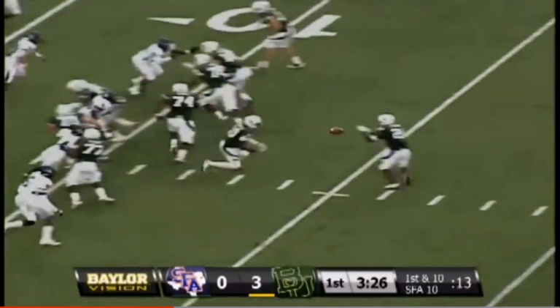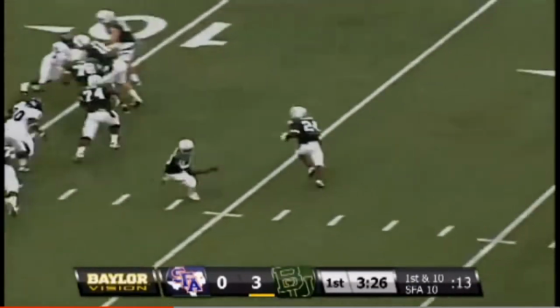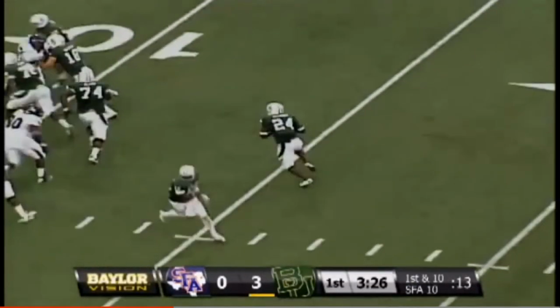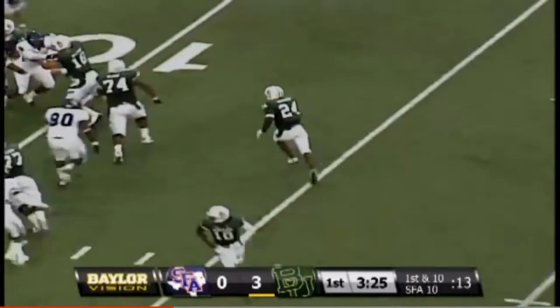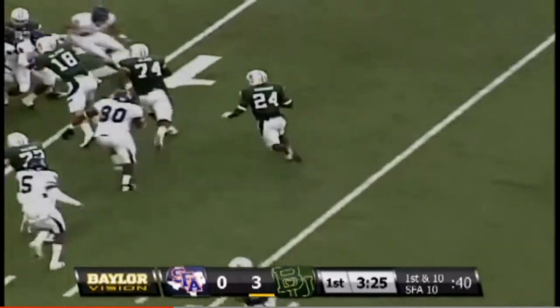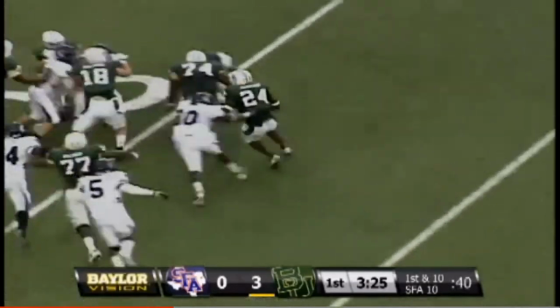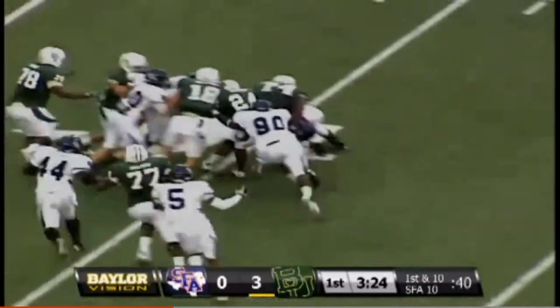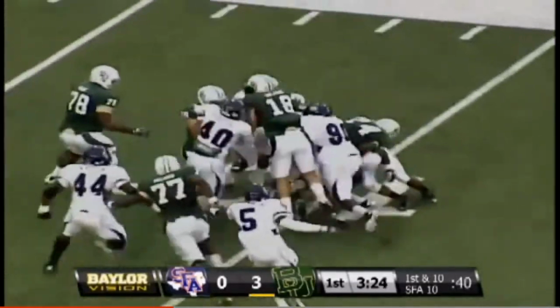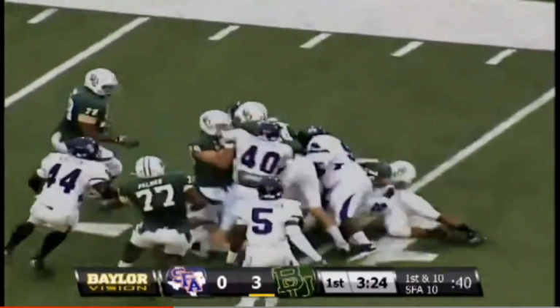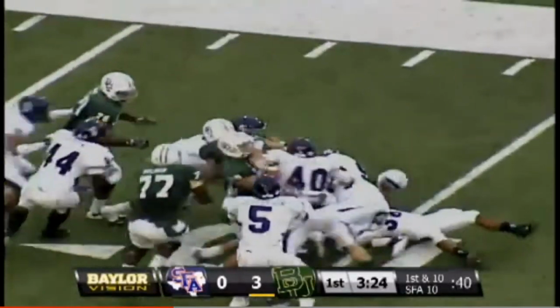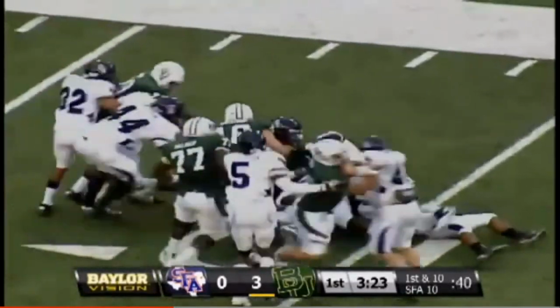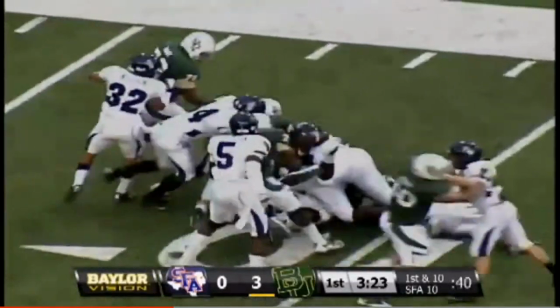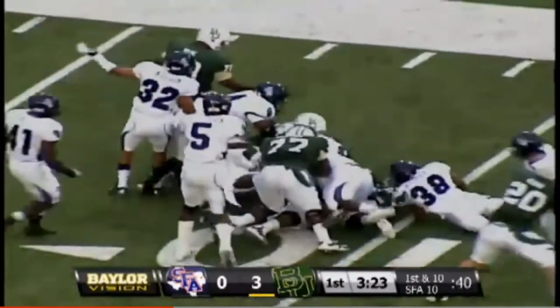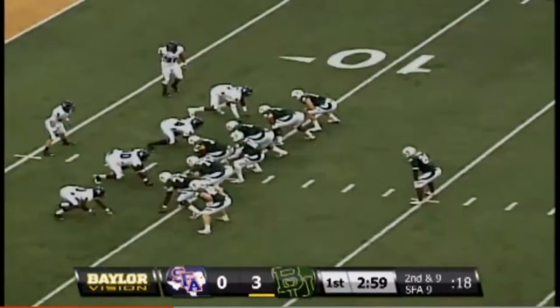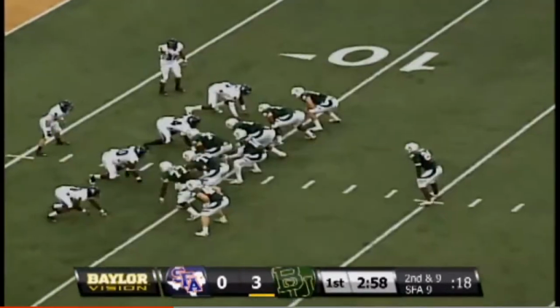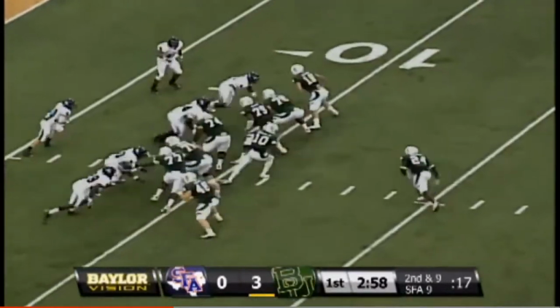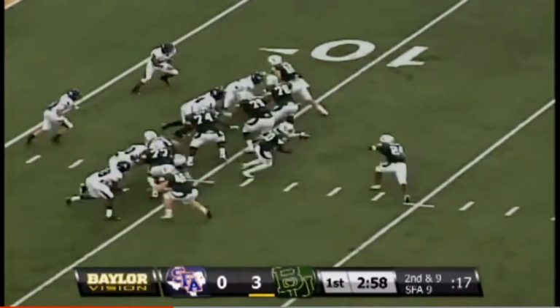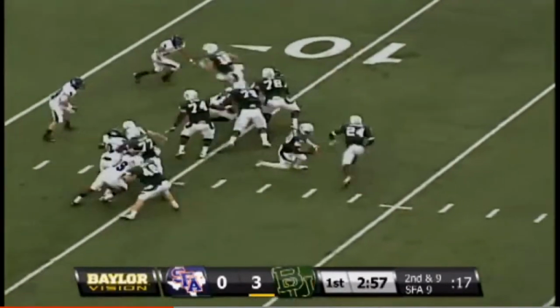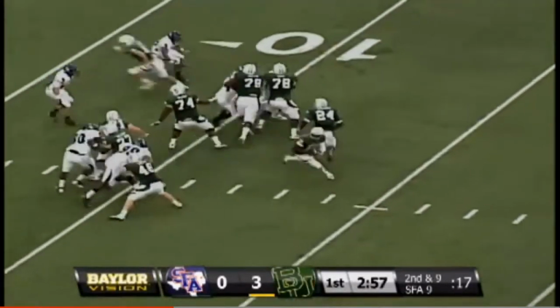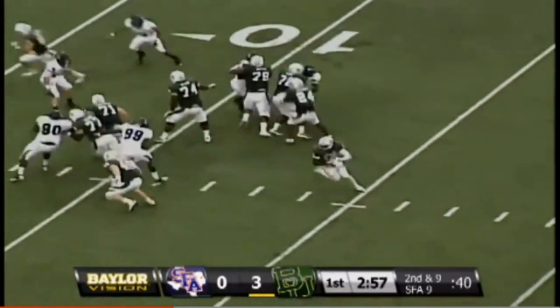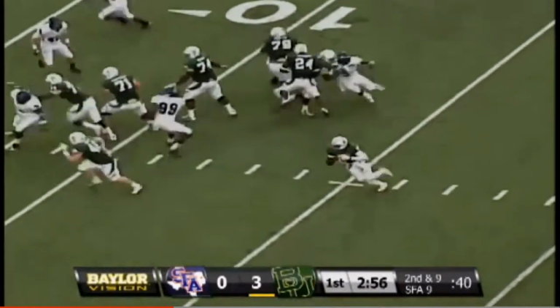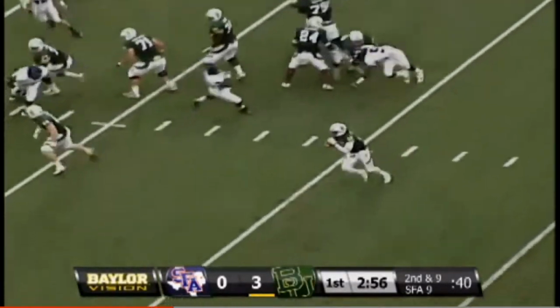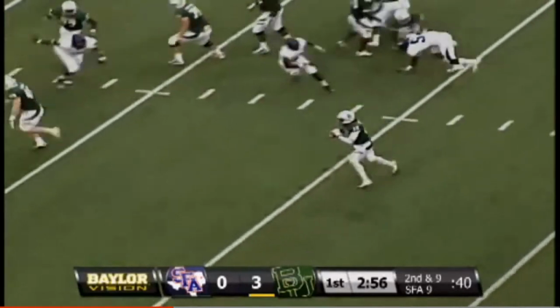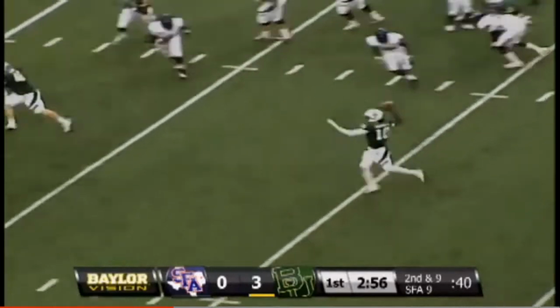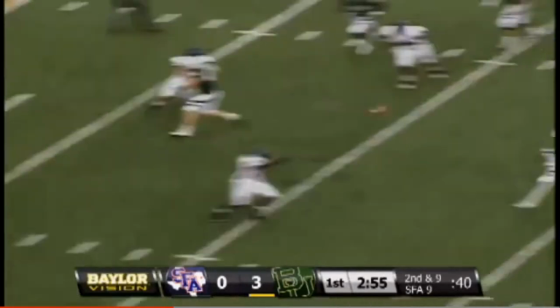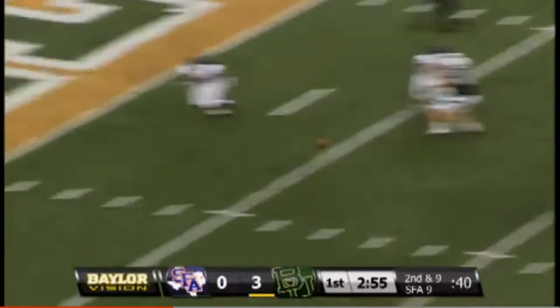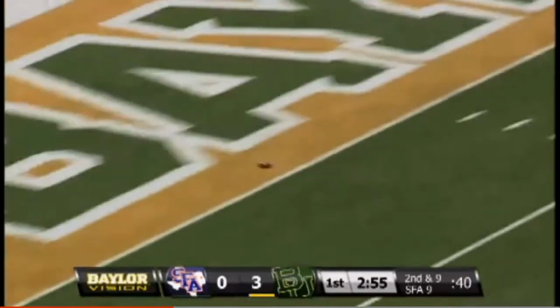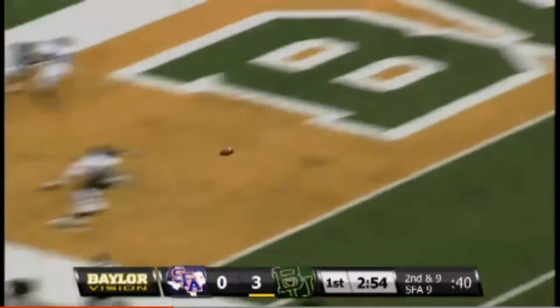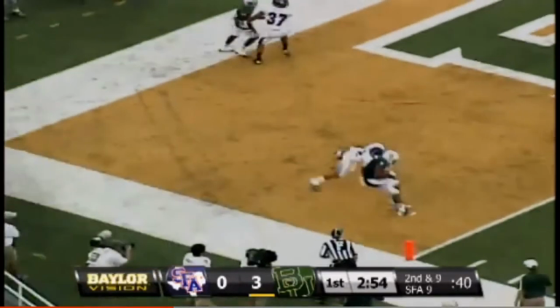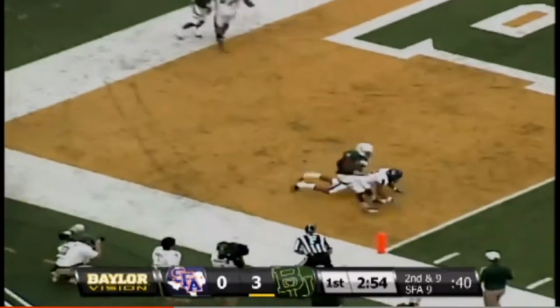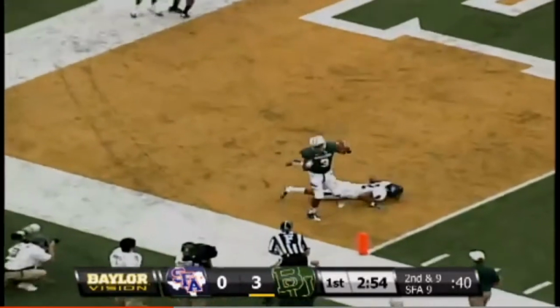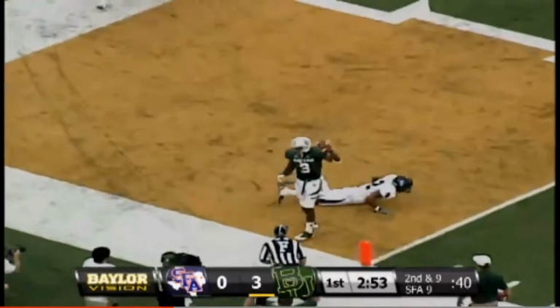Snap from the 10, pitch in the backfield — running right is Ganaway to the SFA nine-yard line. Griffin fakes the handoff, rolls left, passes into the end zone — caught.